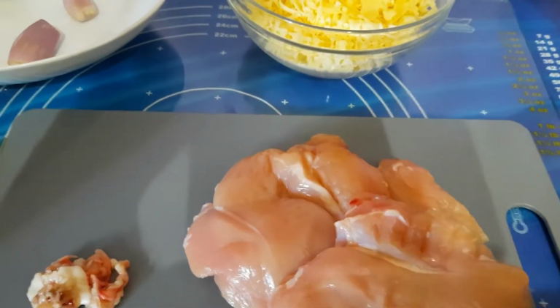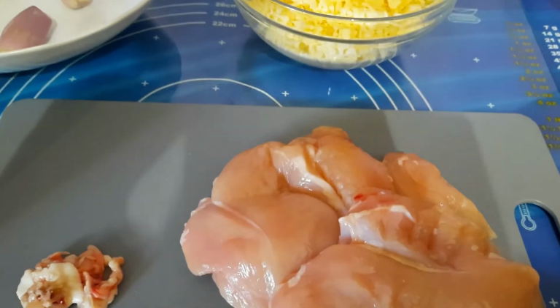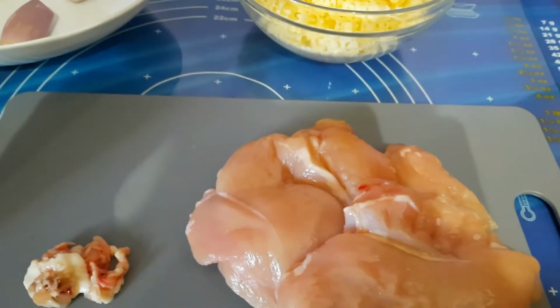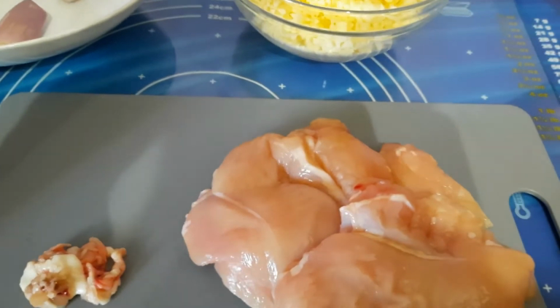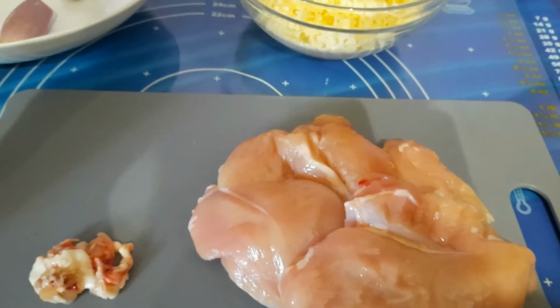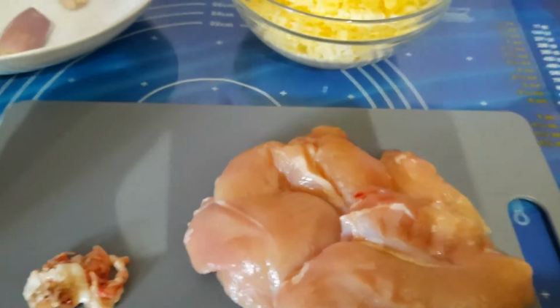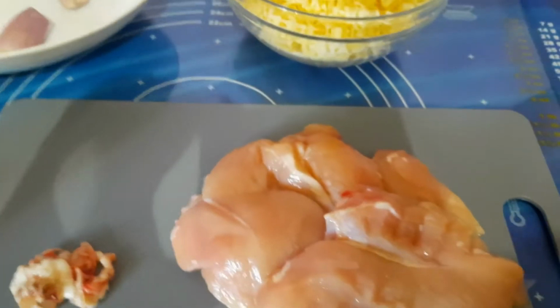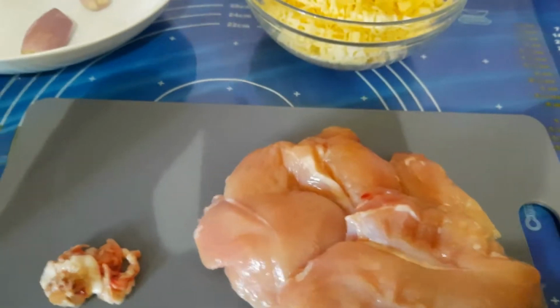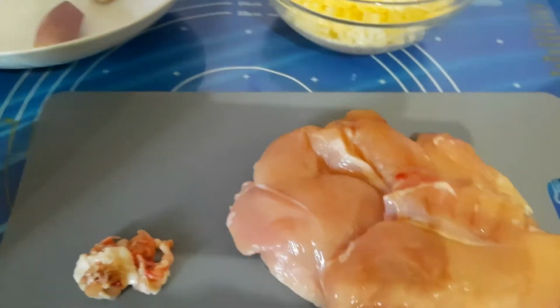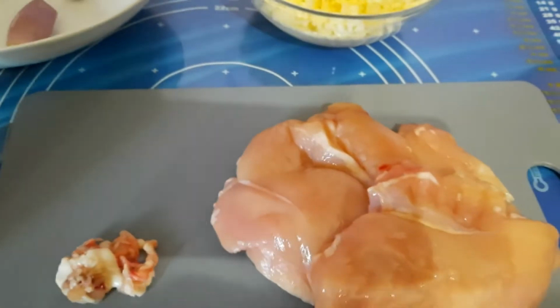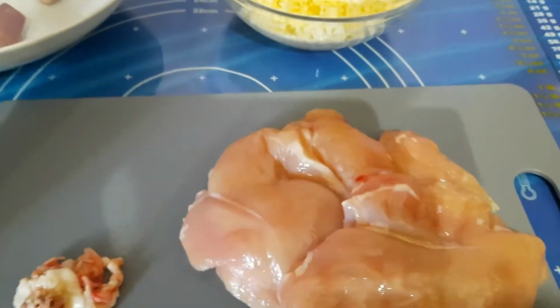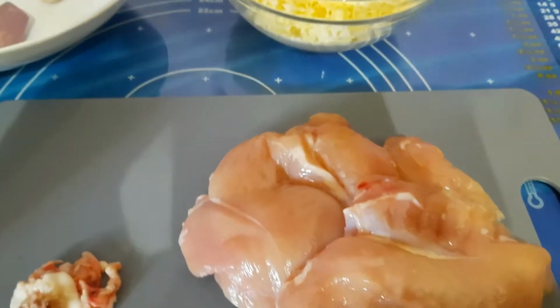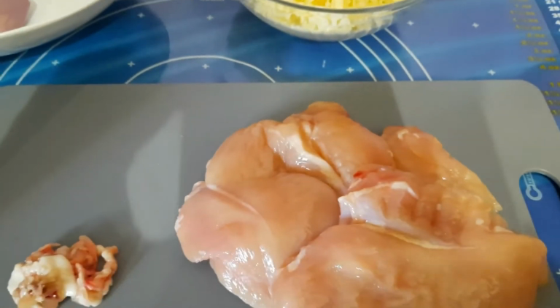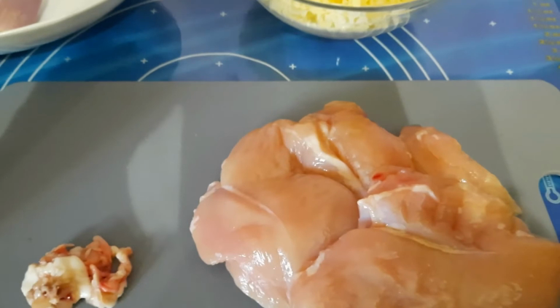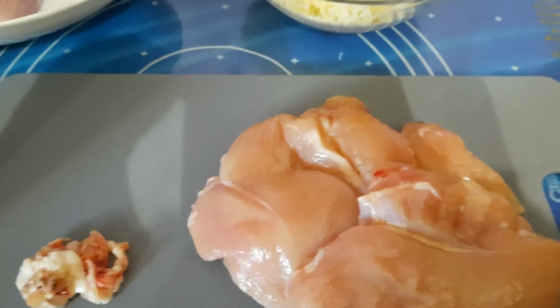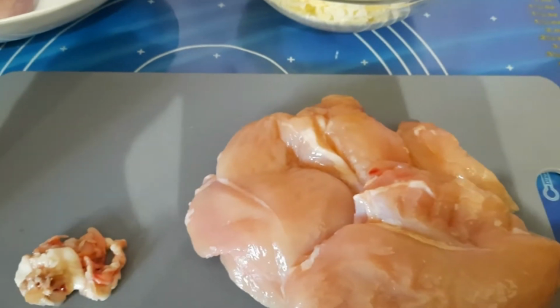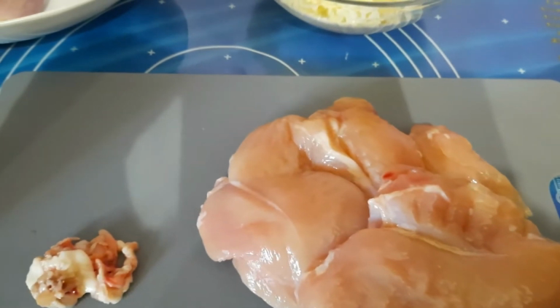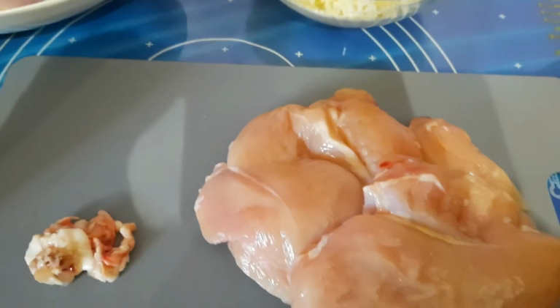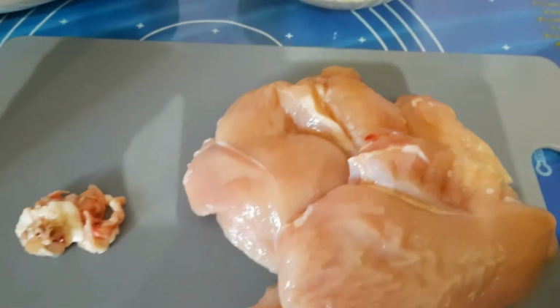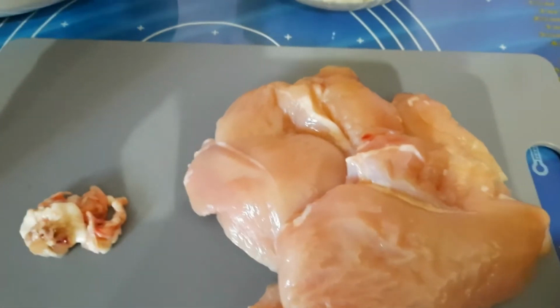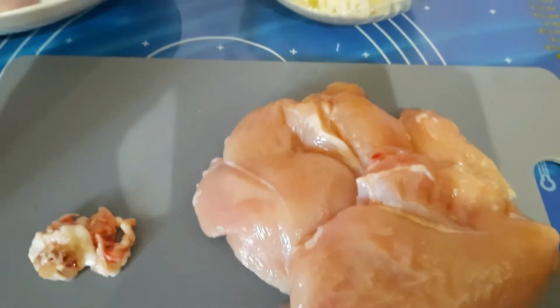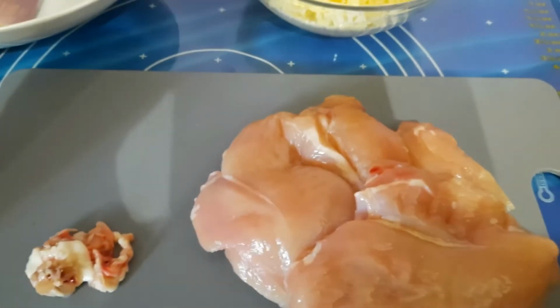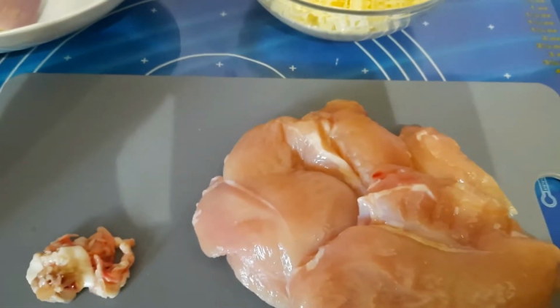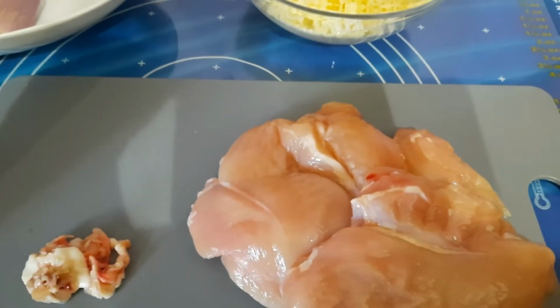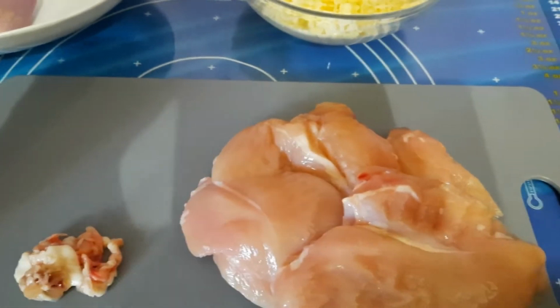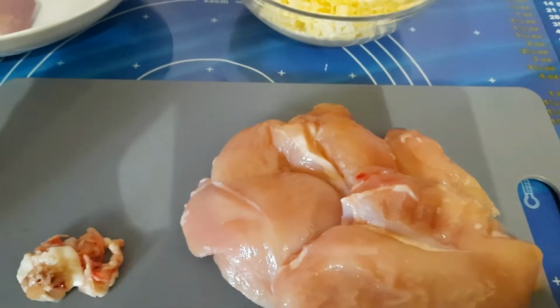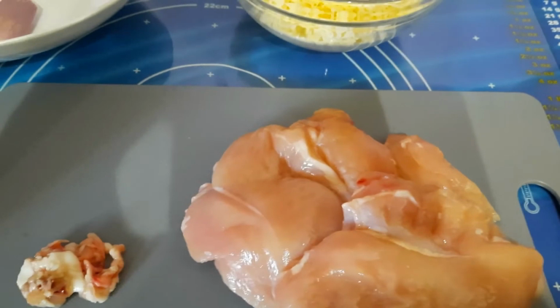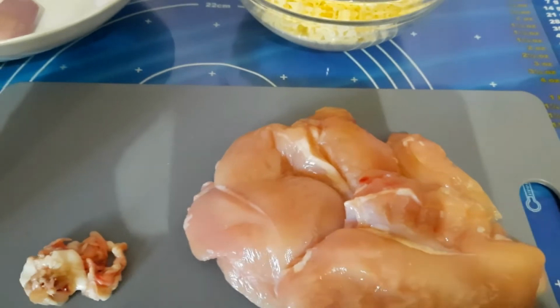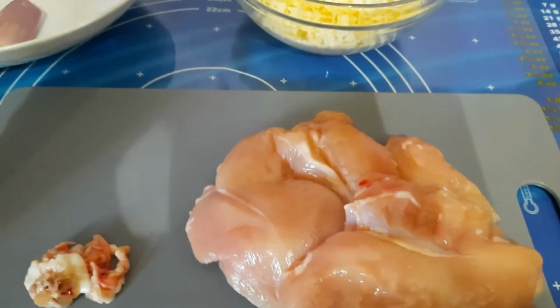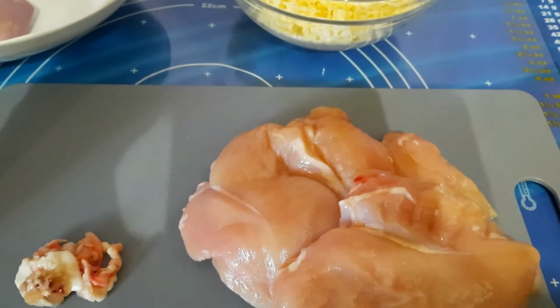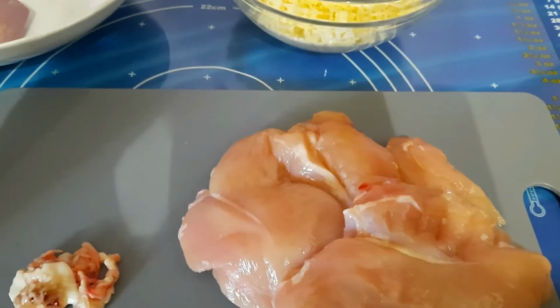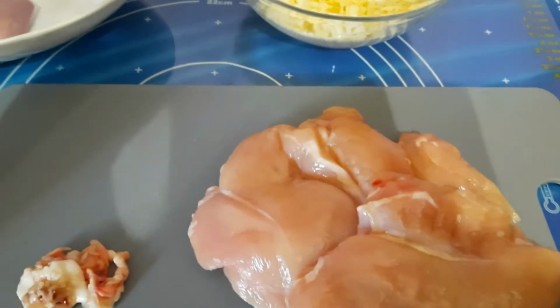Bonjour, bonjour, j'espère que tout le monde va bien. Aujourd'hui je vous propose une petite recette d'escalope de poulet au comté. Une petite recette franchement très facile, très rapide et un régal.